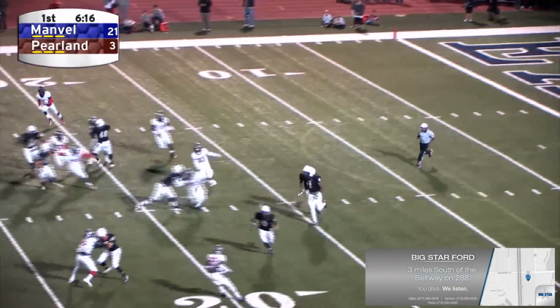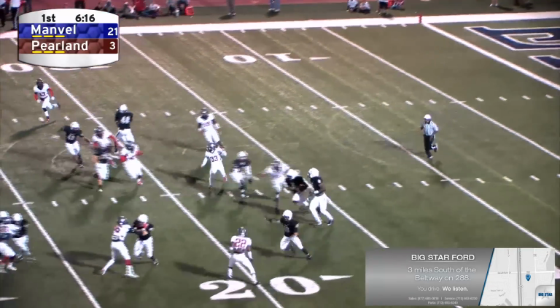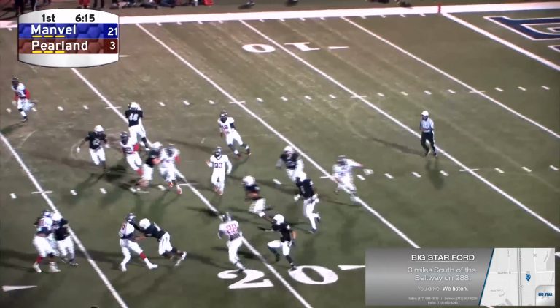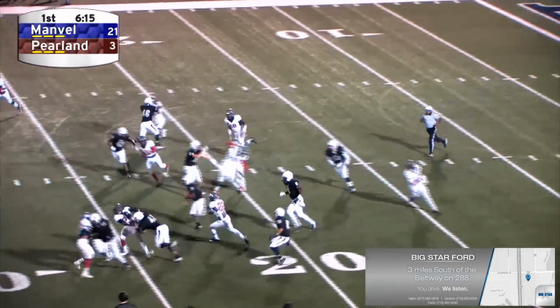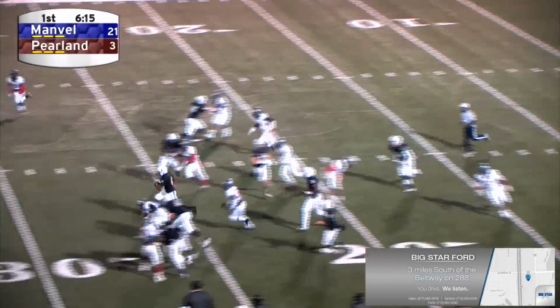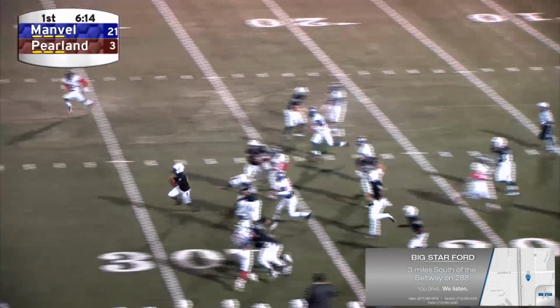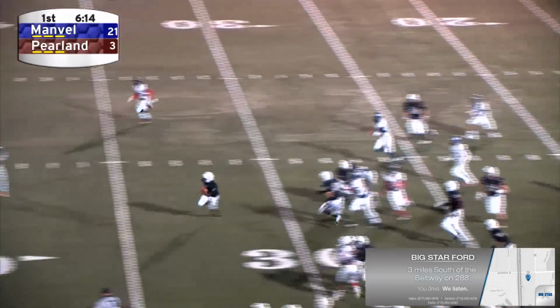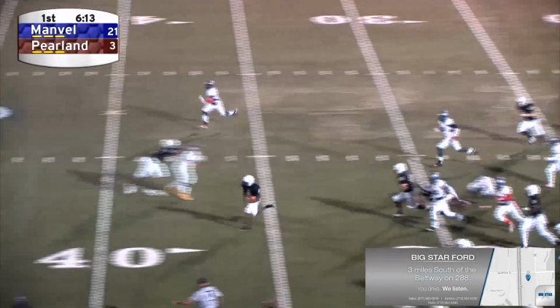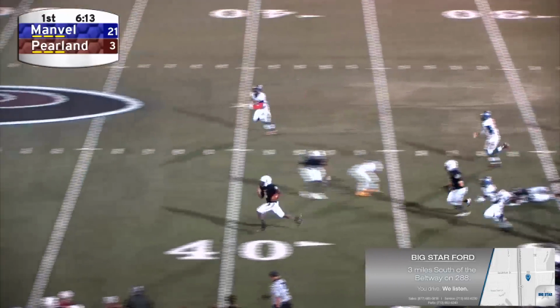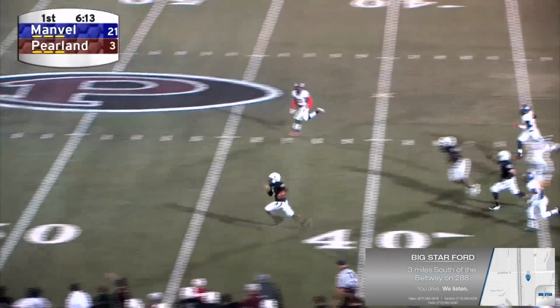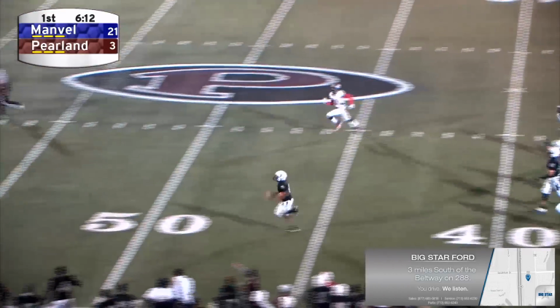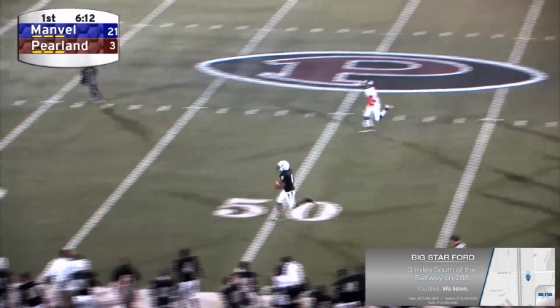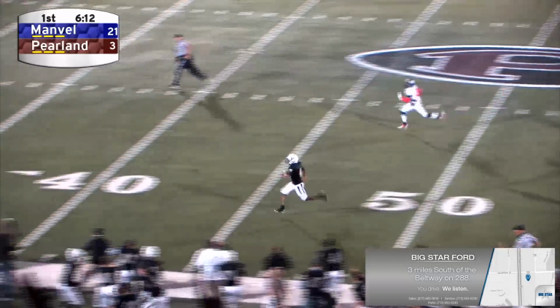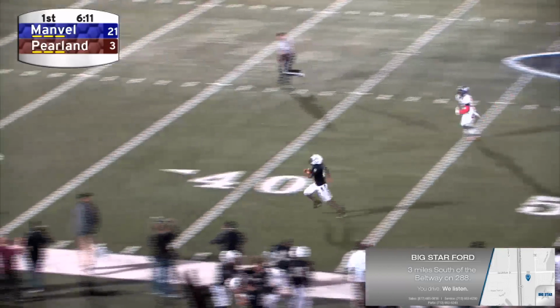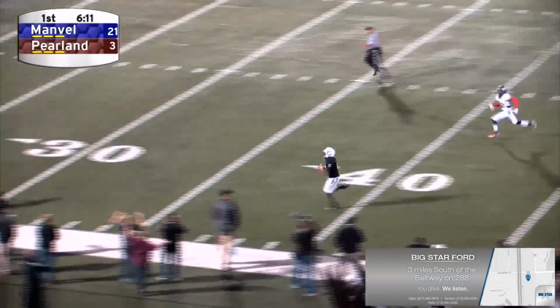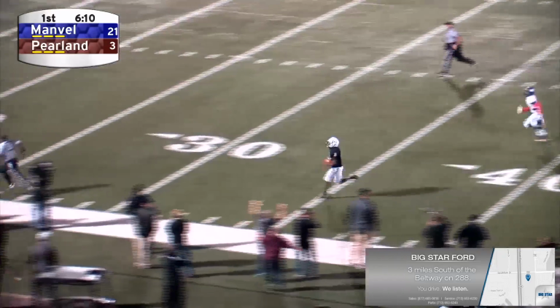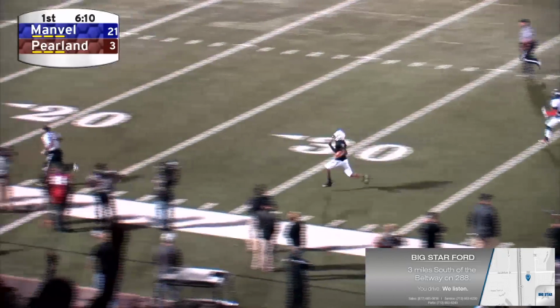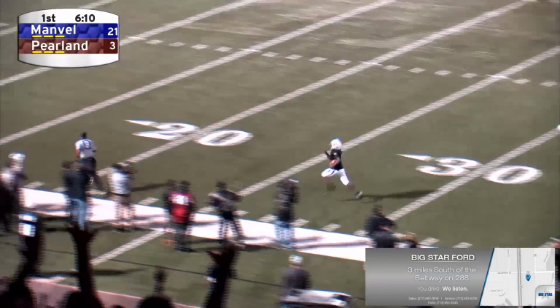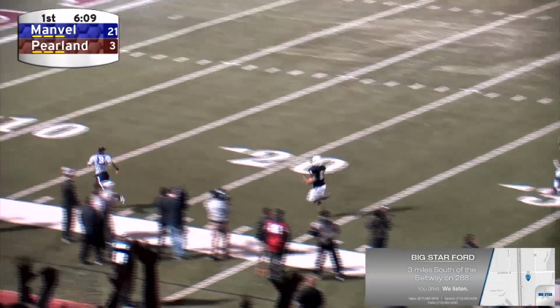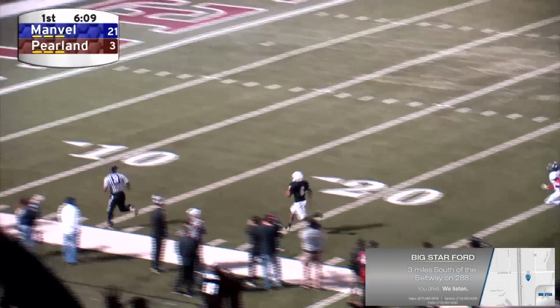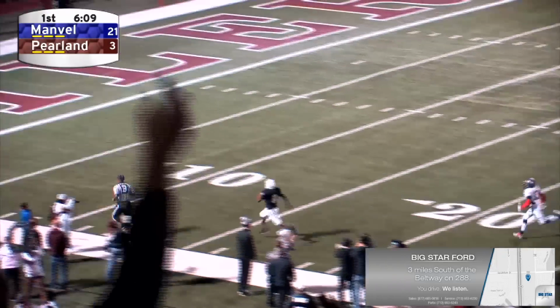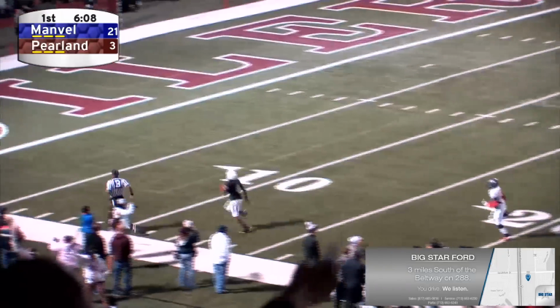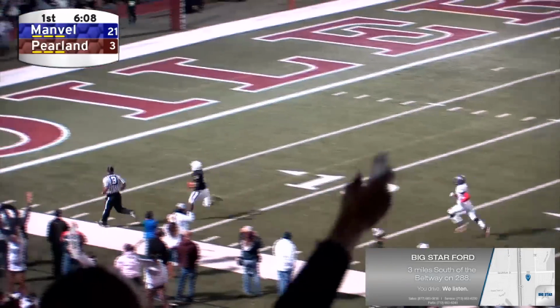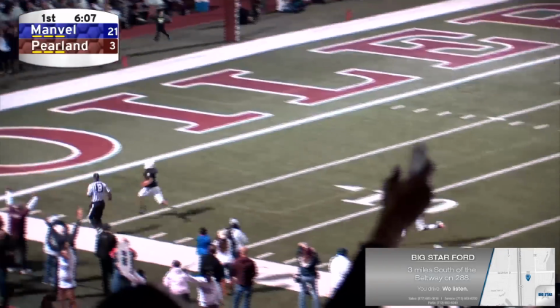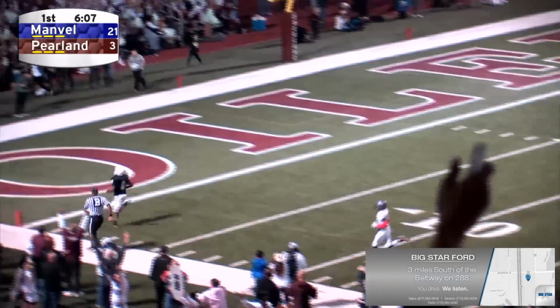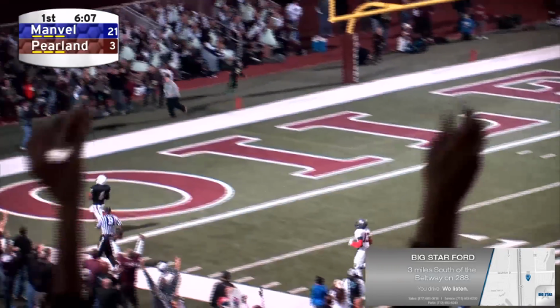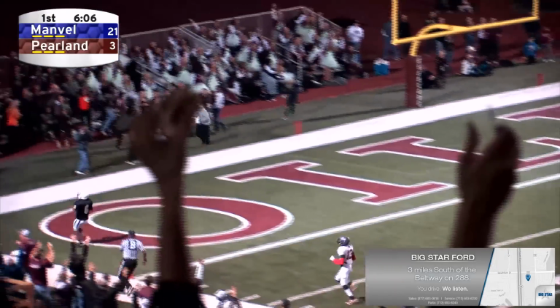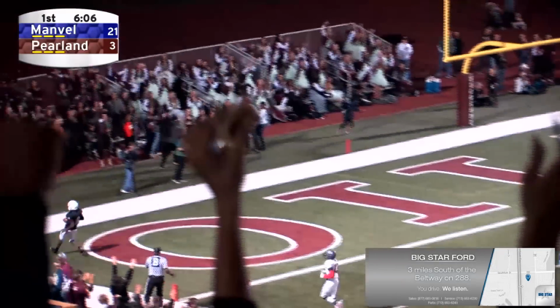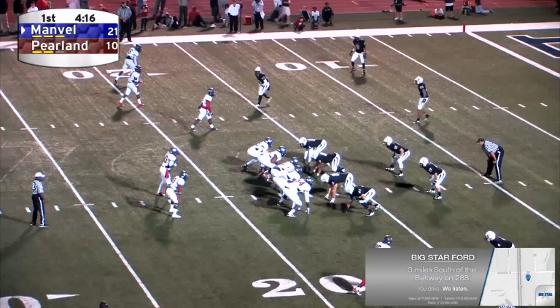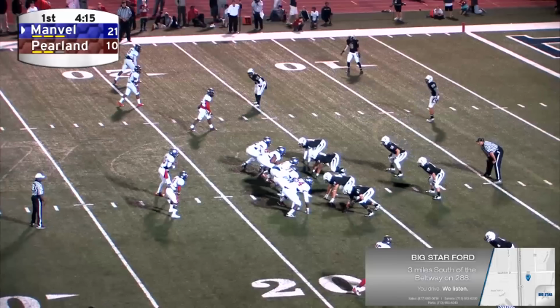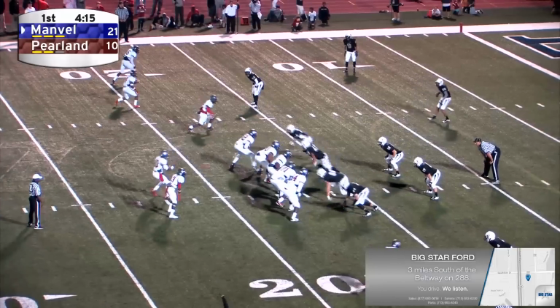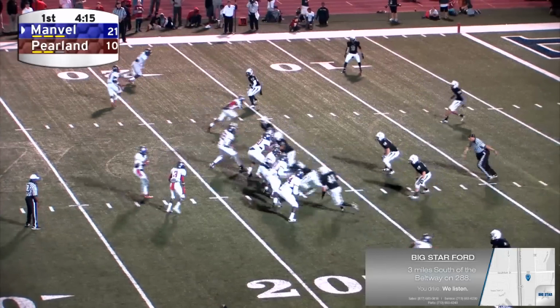Chaney. ...and Chaney takes it in to match the character. Isaiah Chaney, touchdown! ...for a brigade of four.